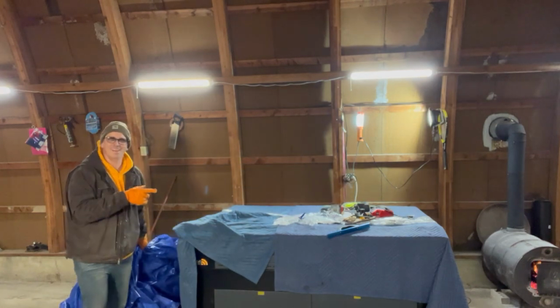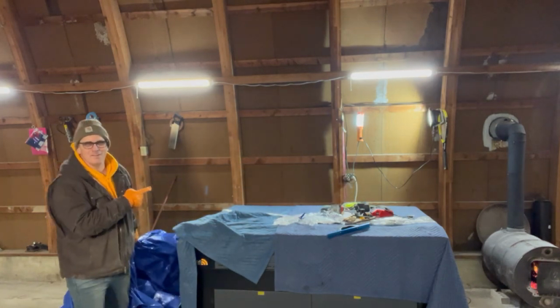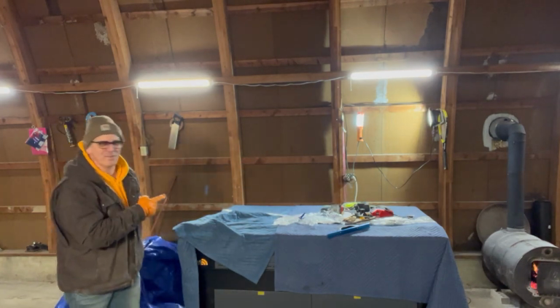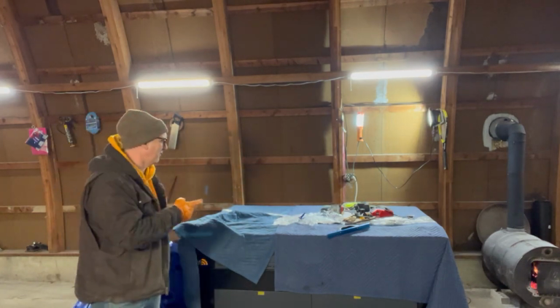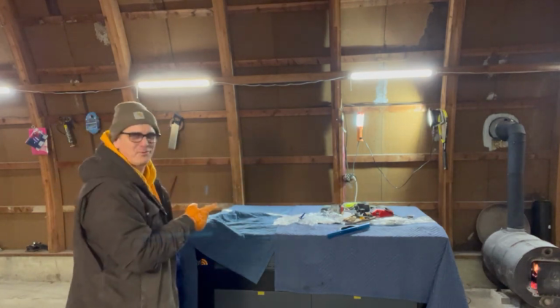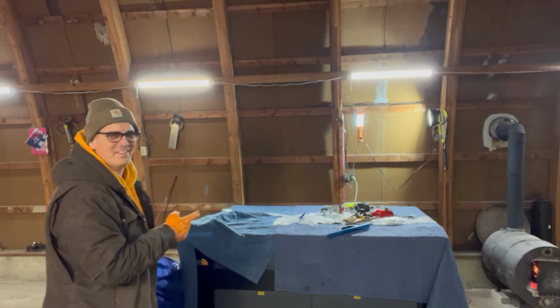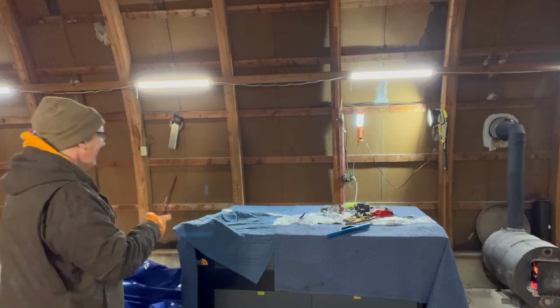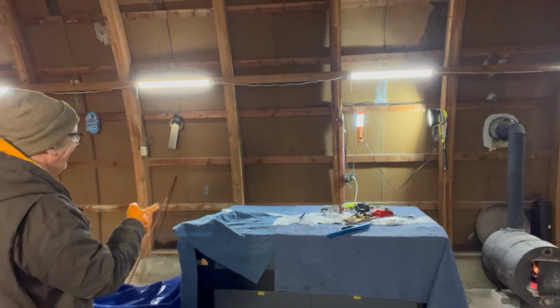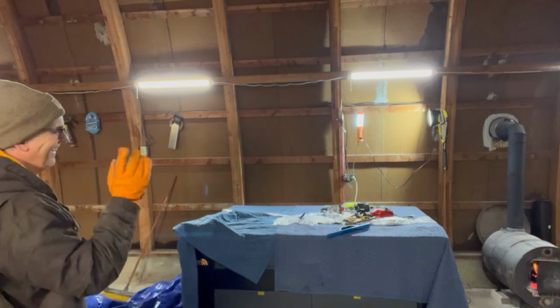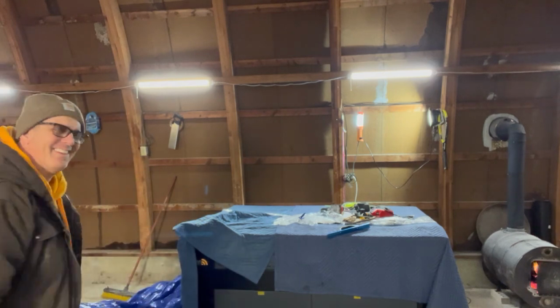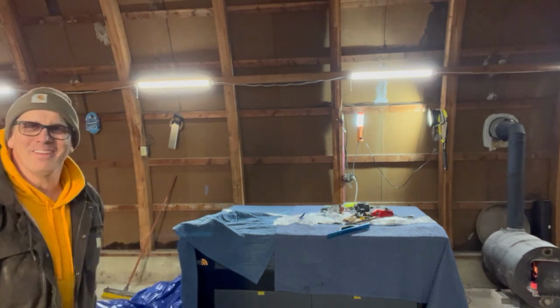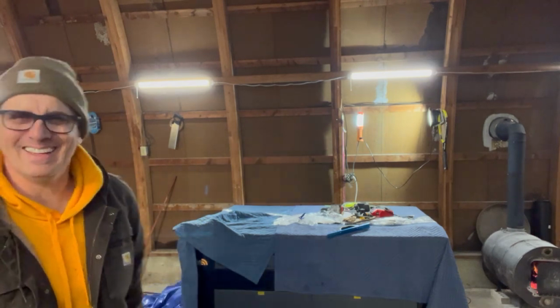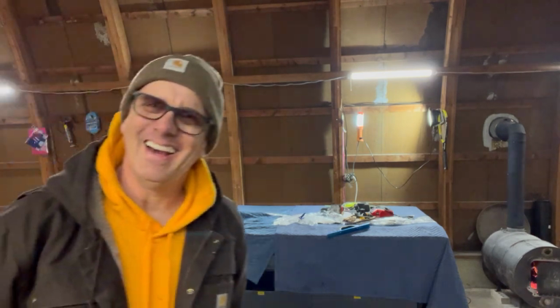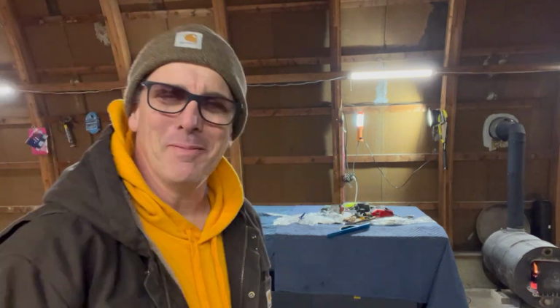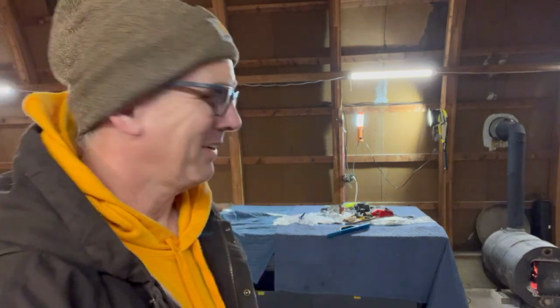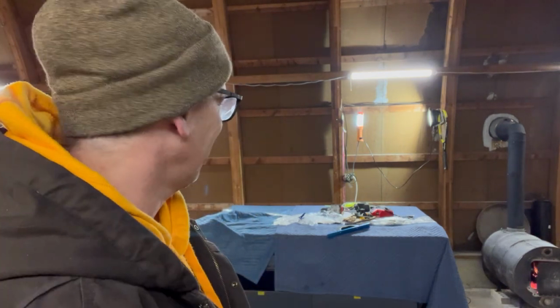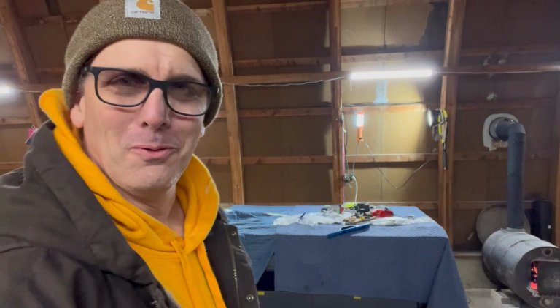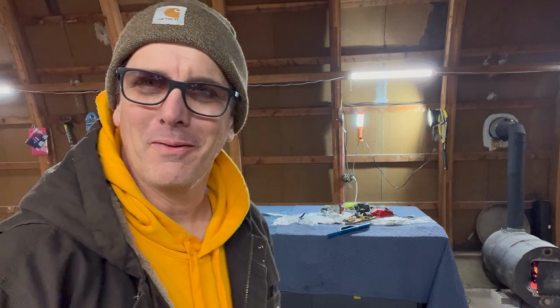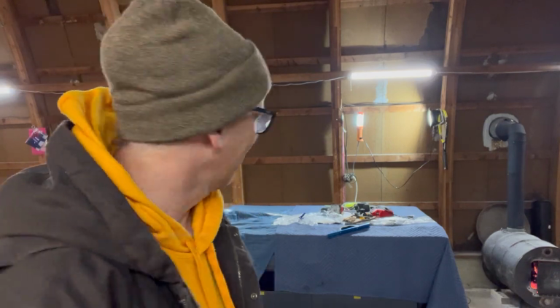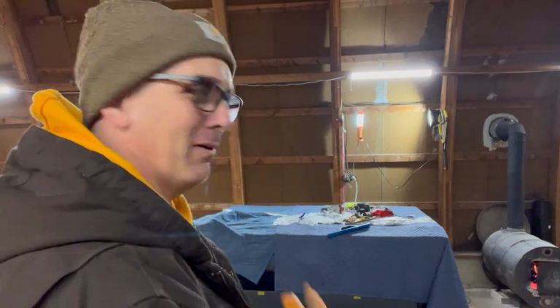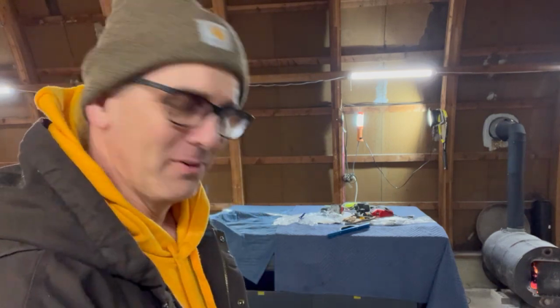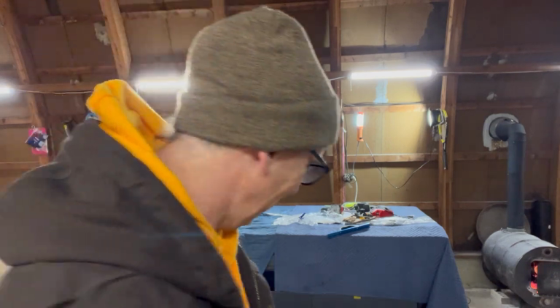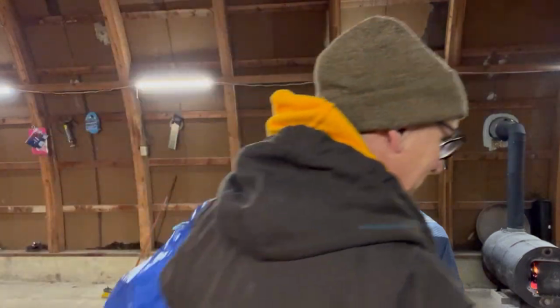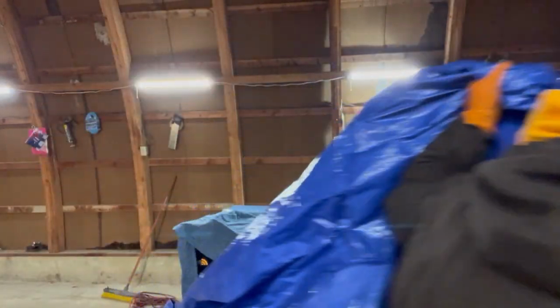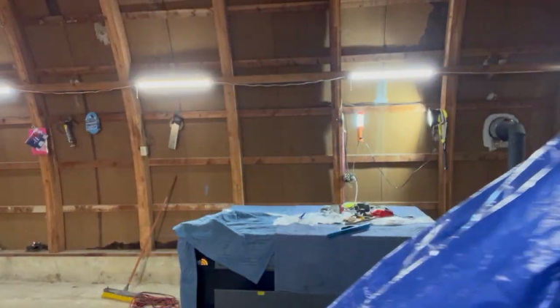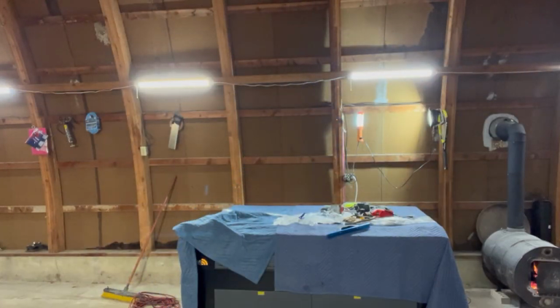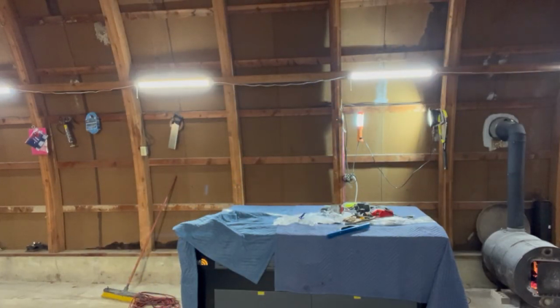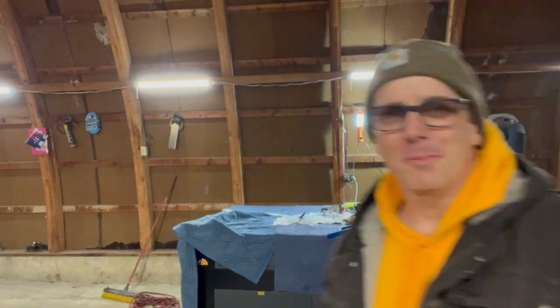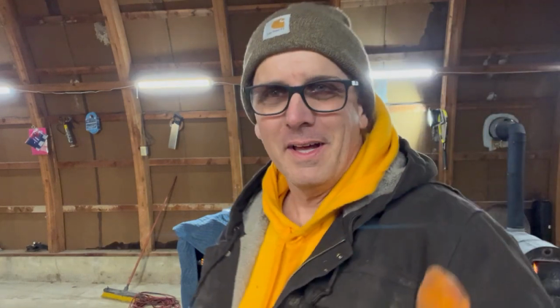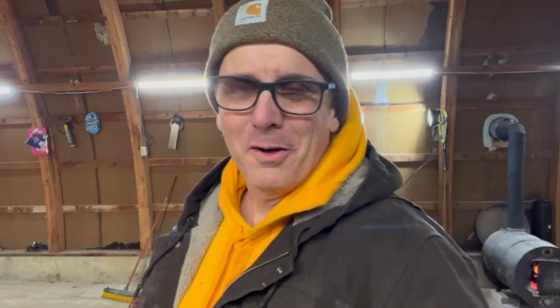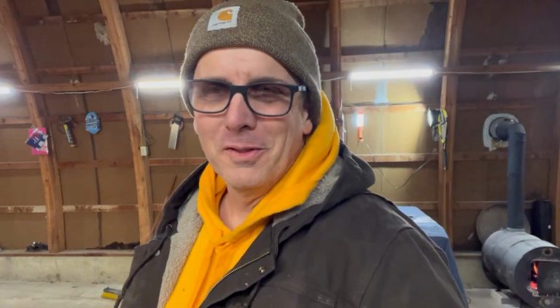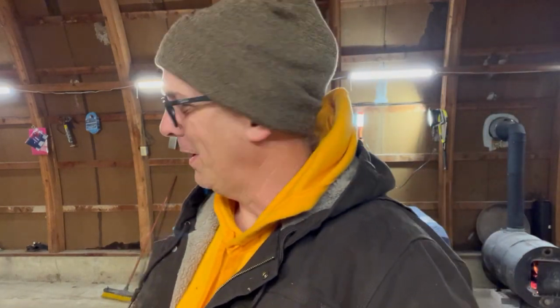I've been looking for those tools for weeks. I thought maybe one of the contractors stole my battery charger, but apparently it was under that tarp. I'm so glad I didn't call him and chew him out.